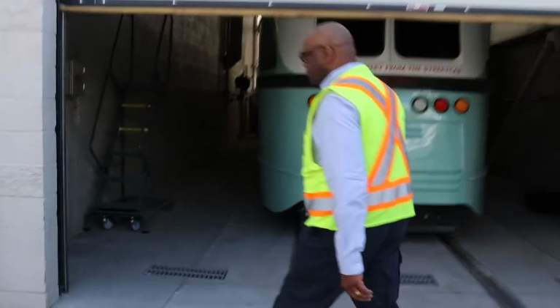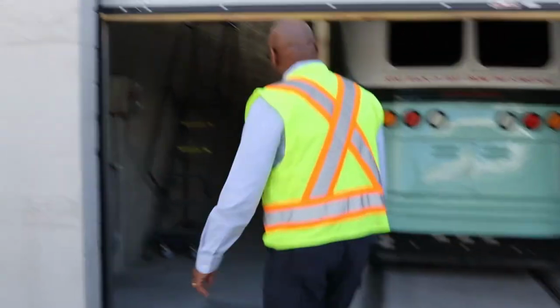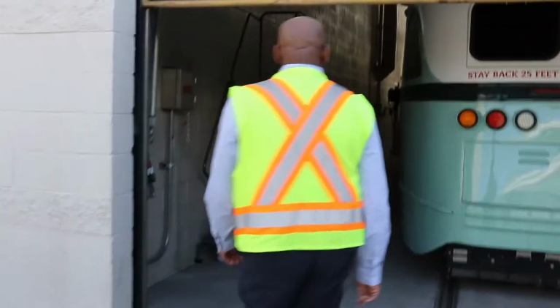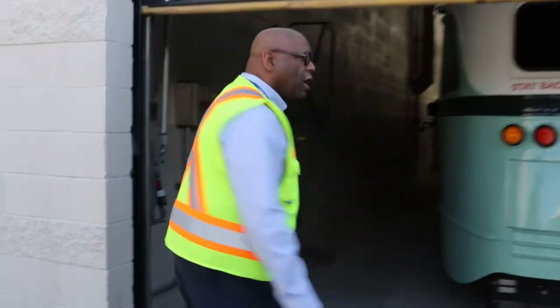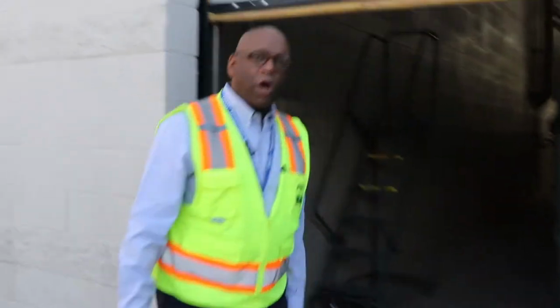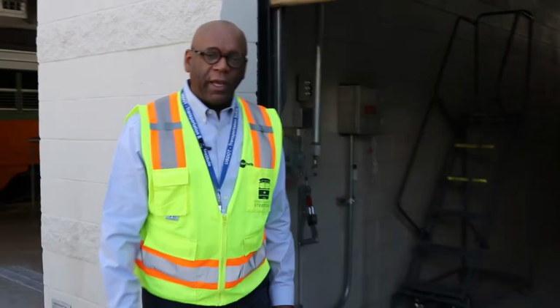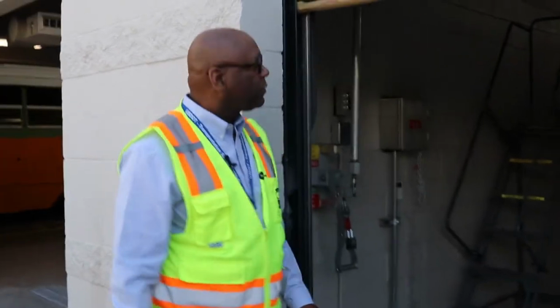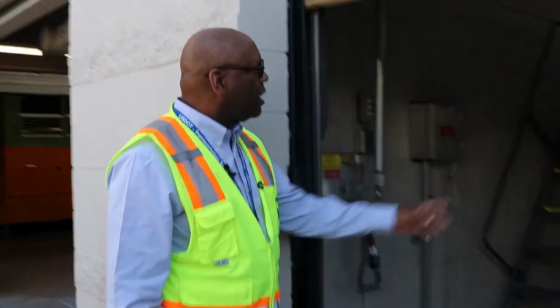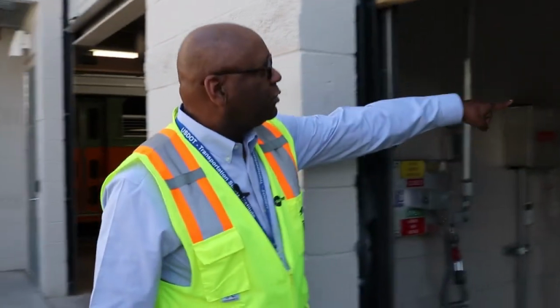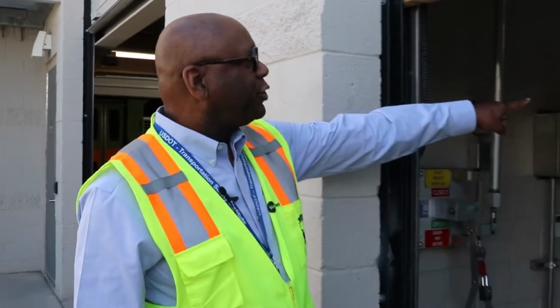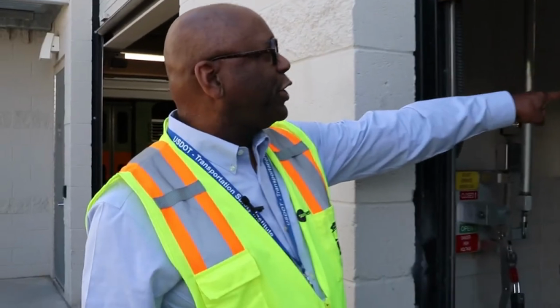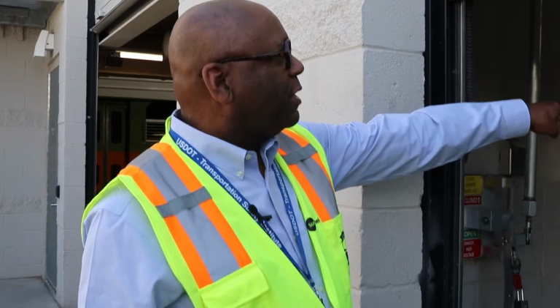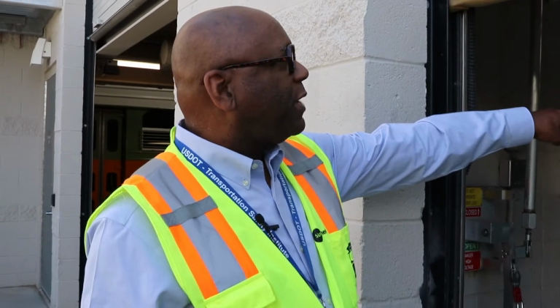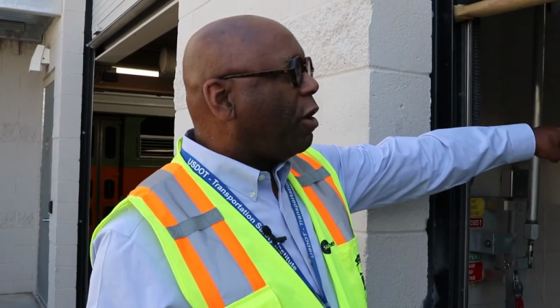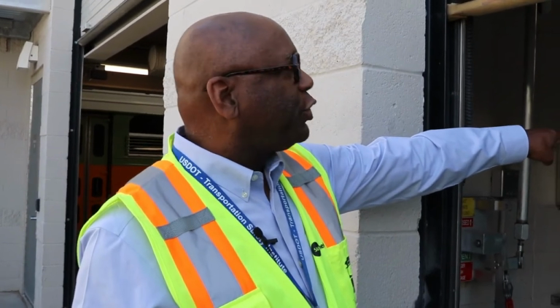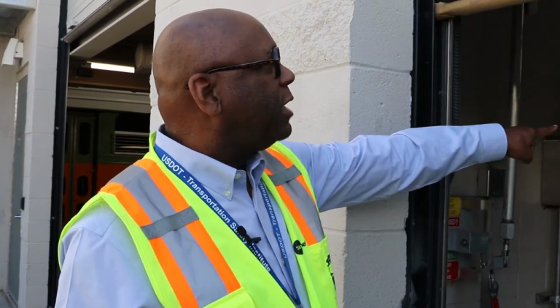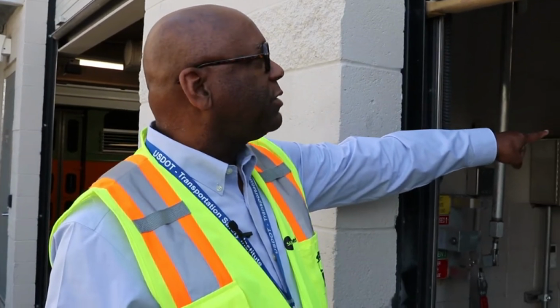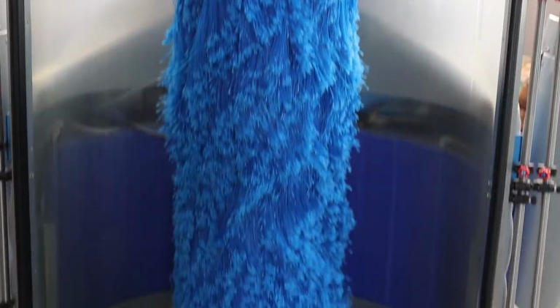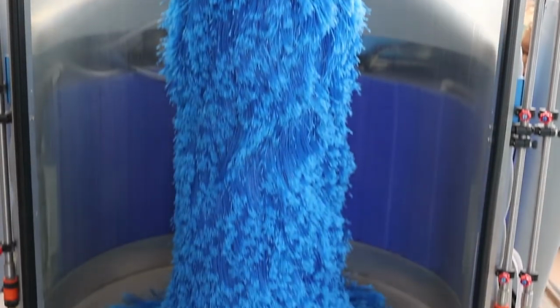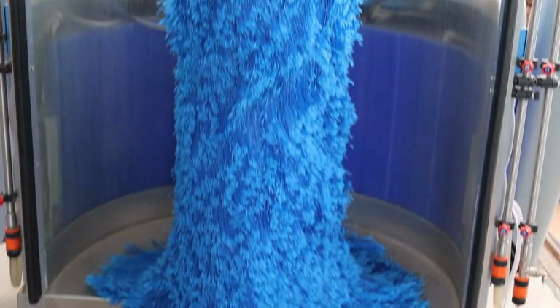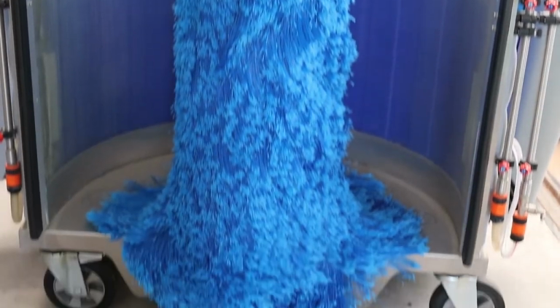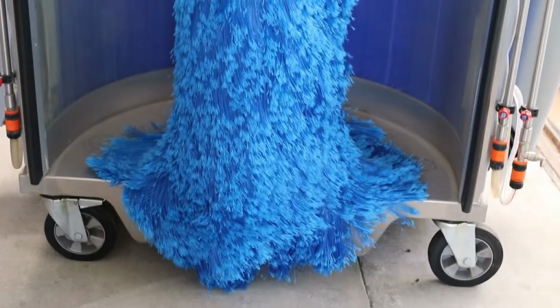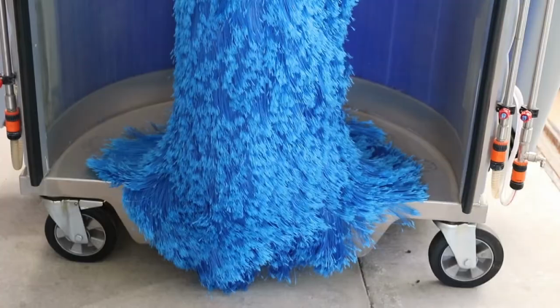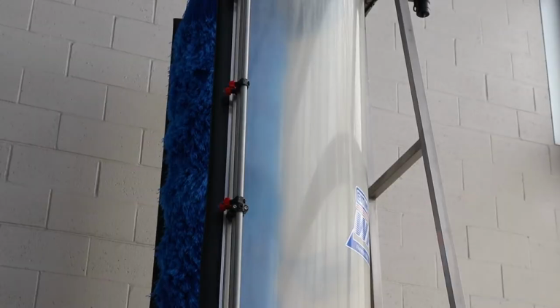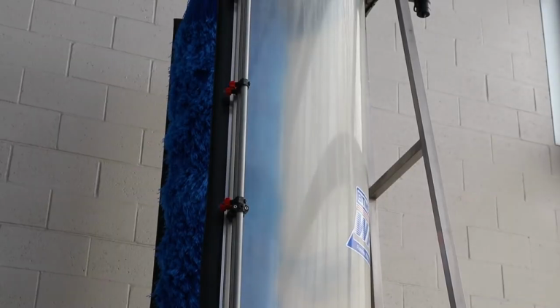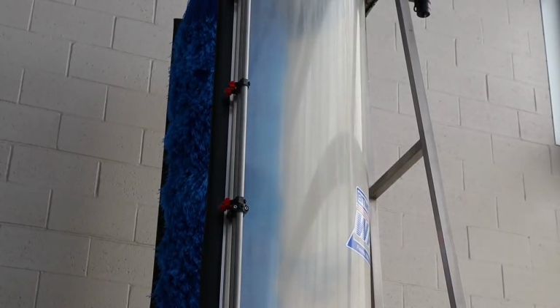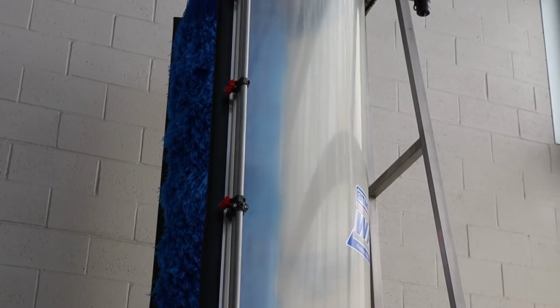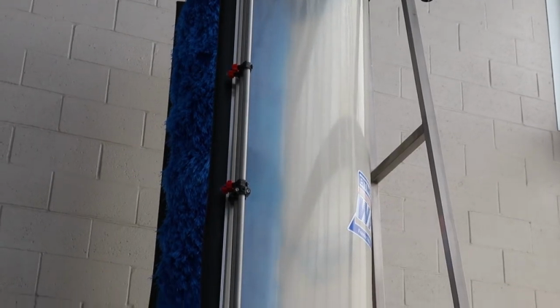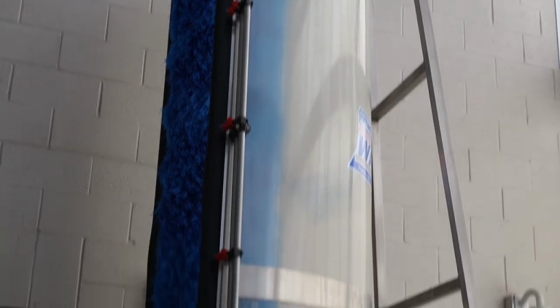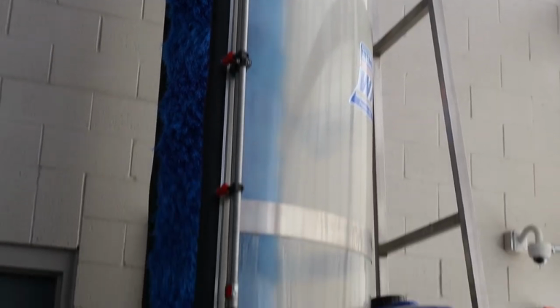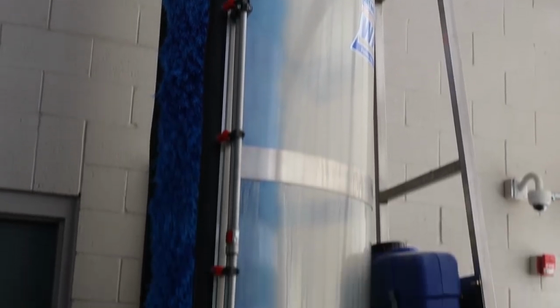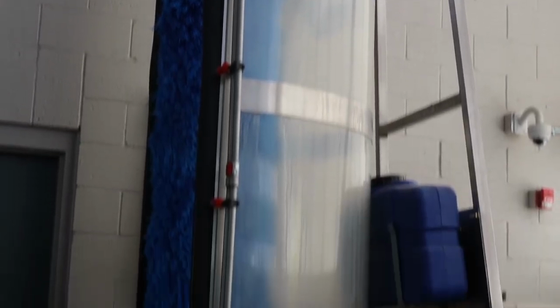Inside the wash bay there's a washing machine — the big tall machine down there with the blue brush on it — and it allows us to walk around the streetcar and scrub it down really well, so we keep it clean.